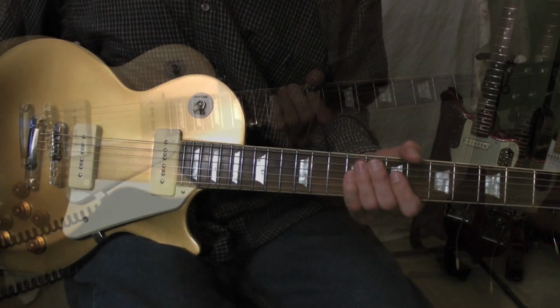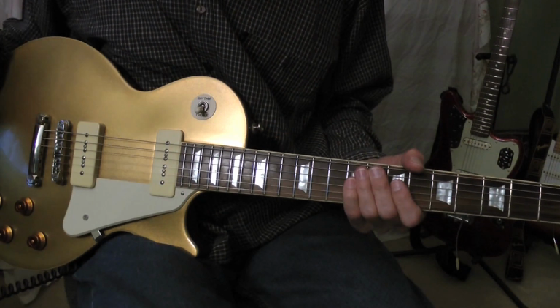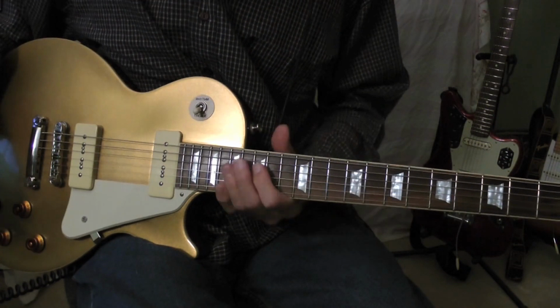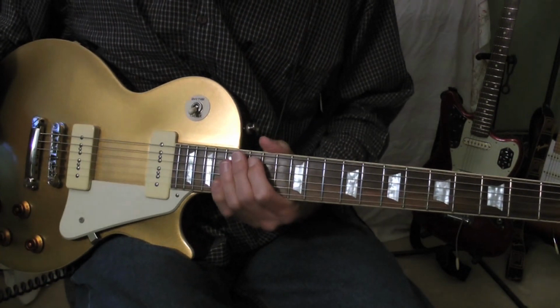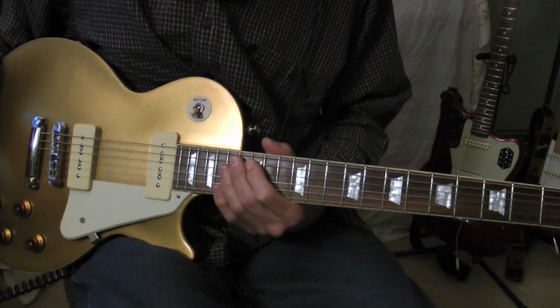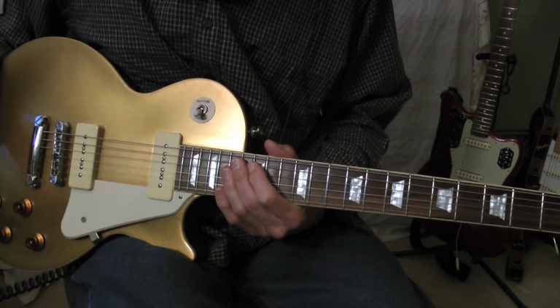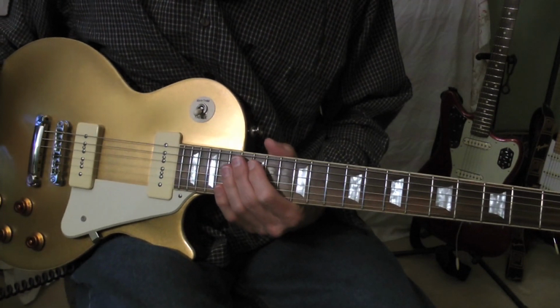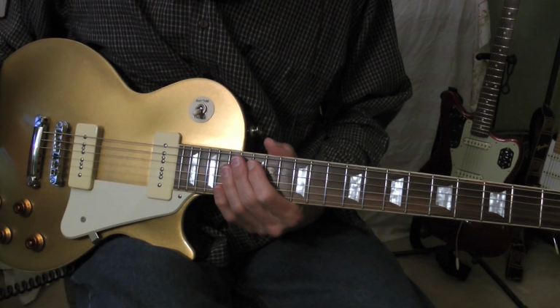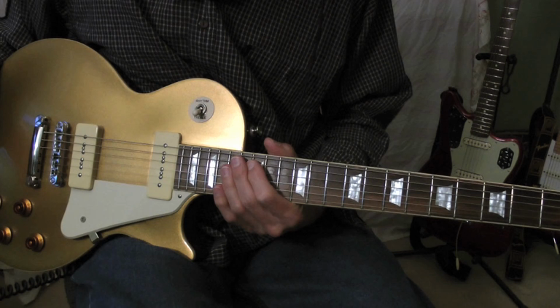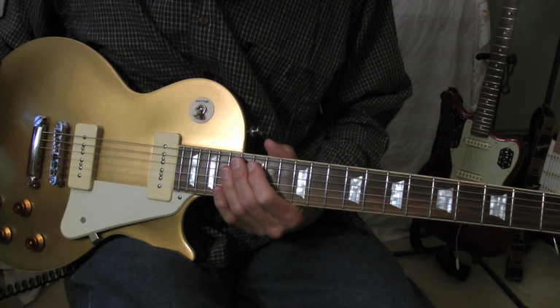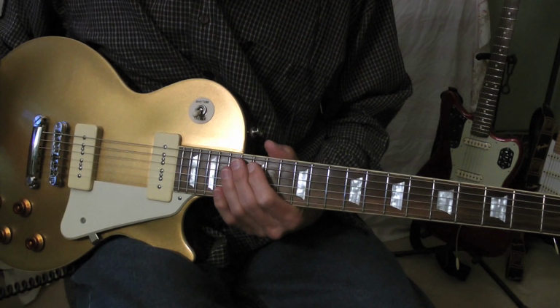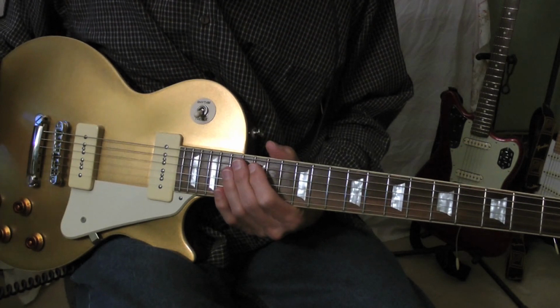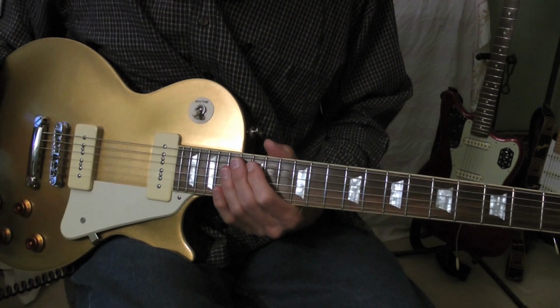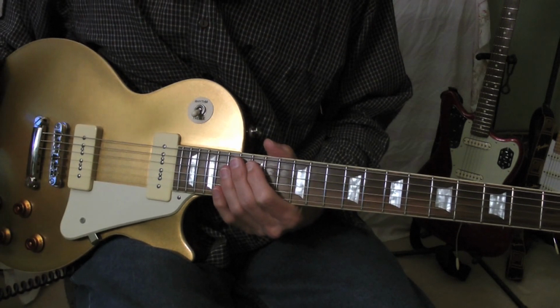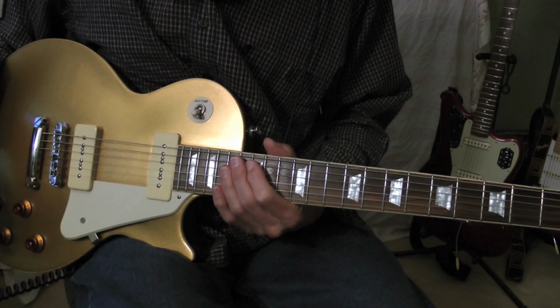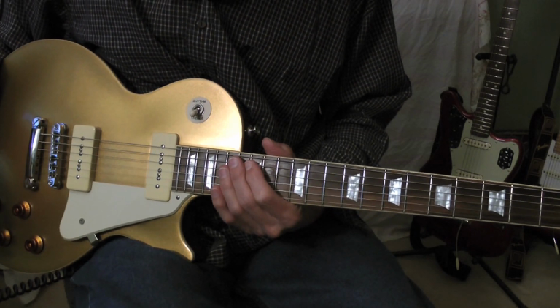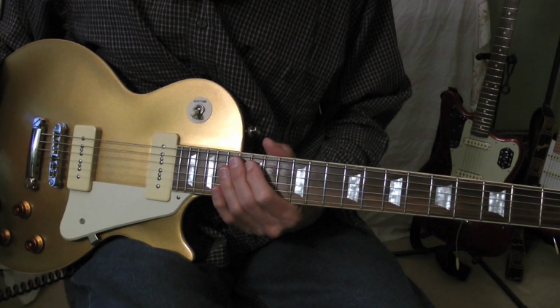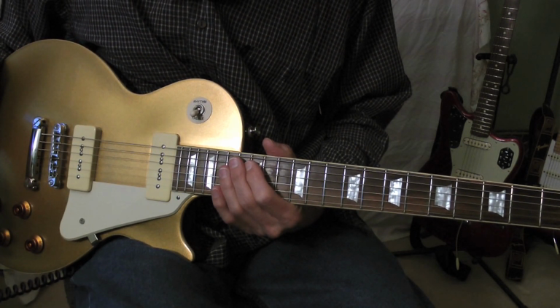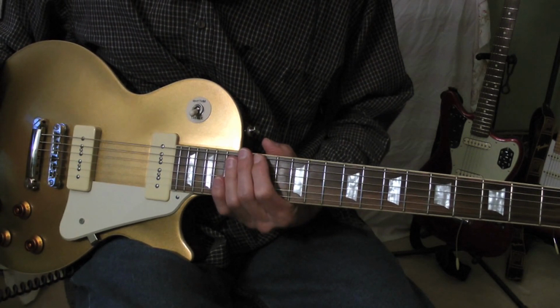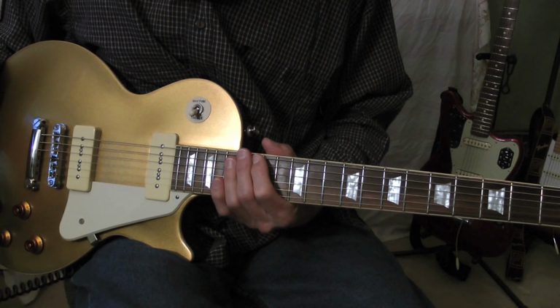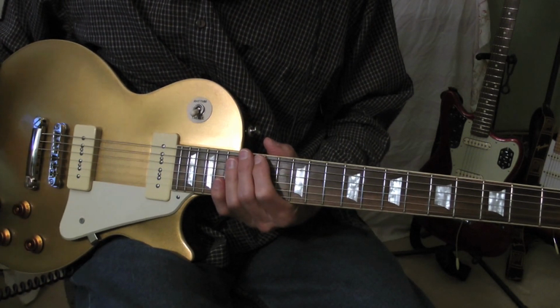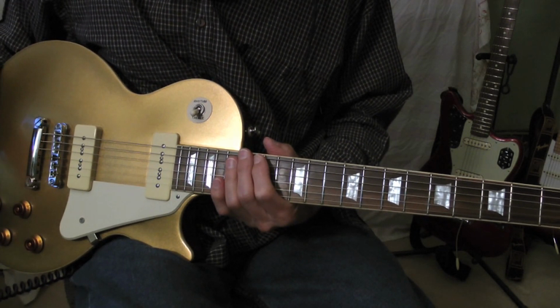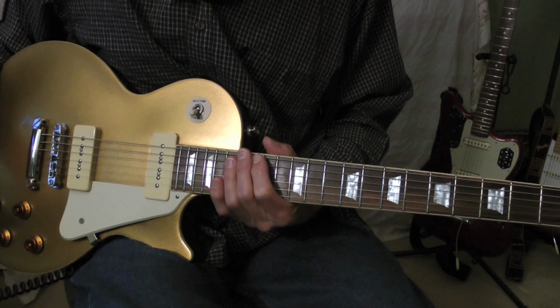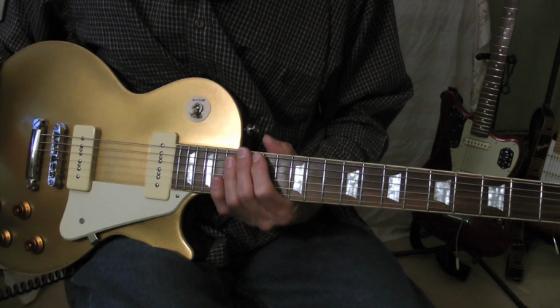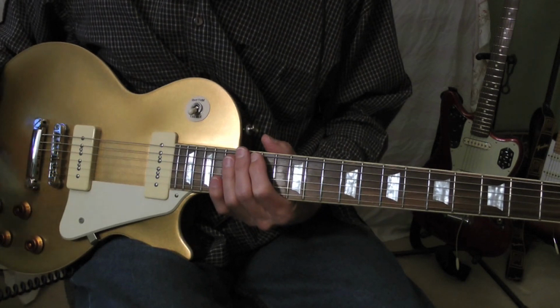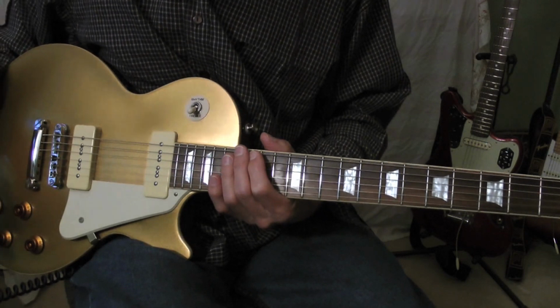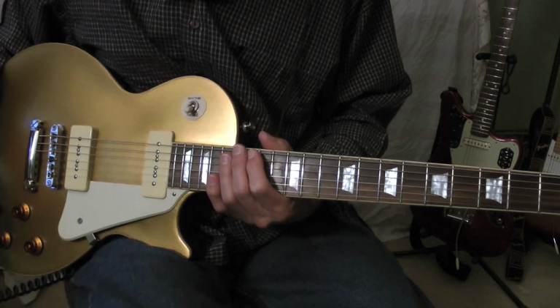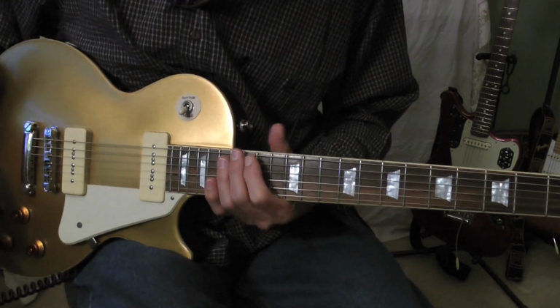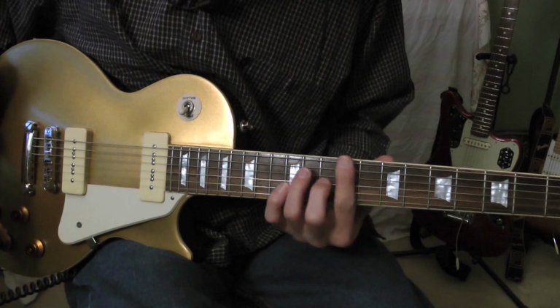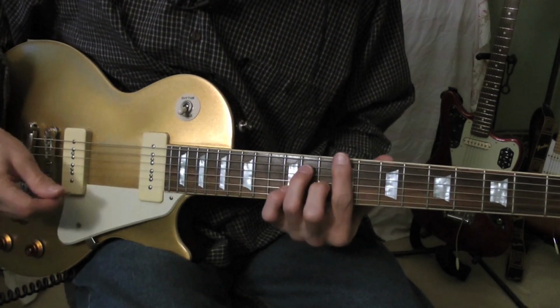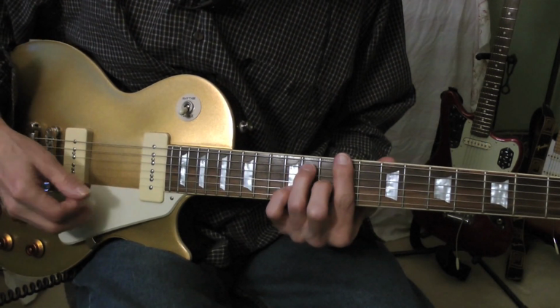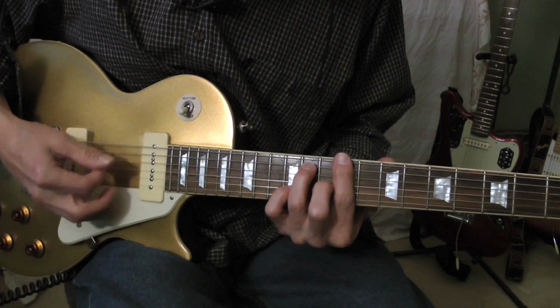Taking Care of Business, Freddie King. I have standard tuning. I'm playing the song in the same key that the original recording is in, and that's D-flat.